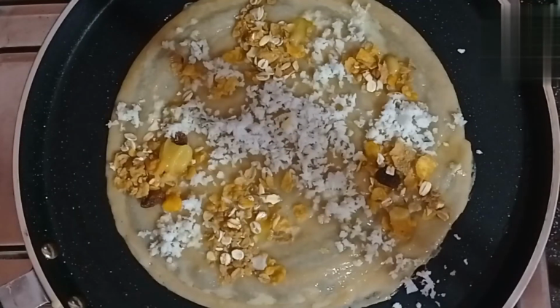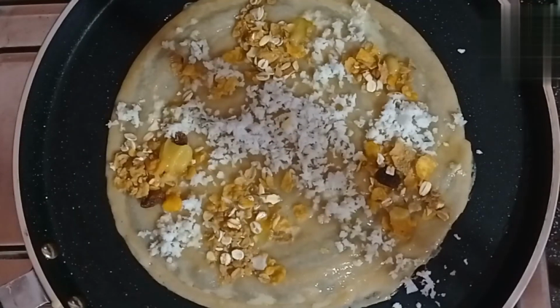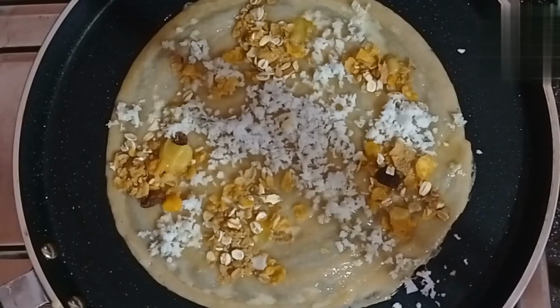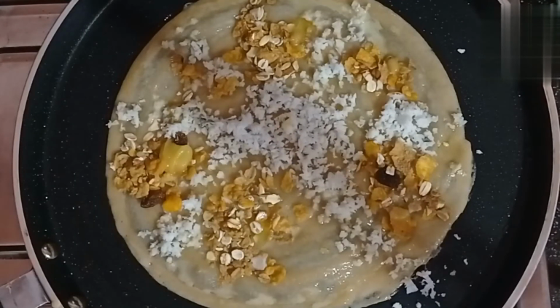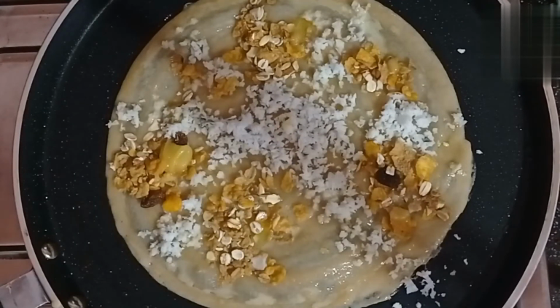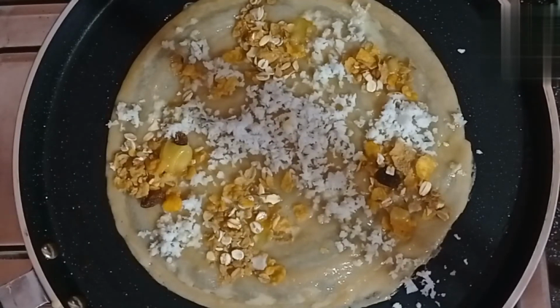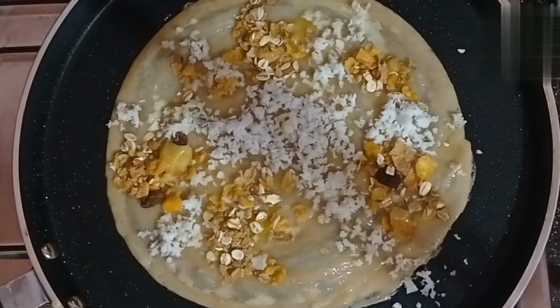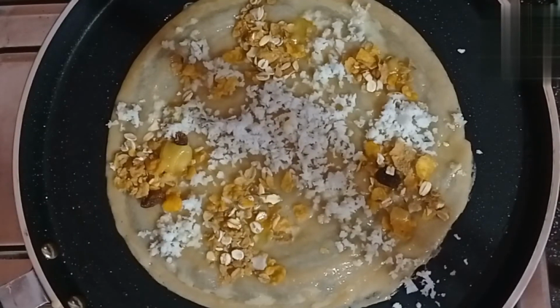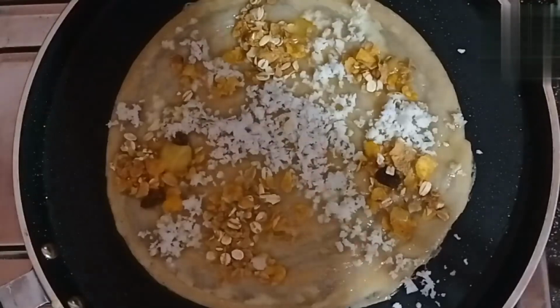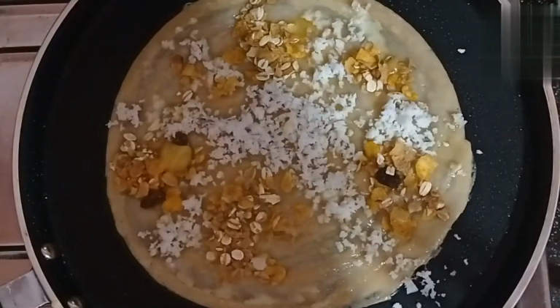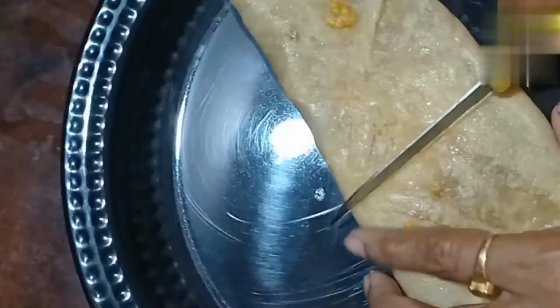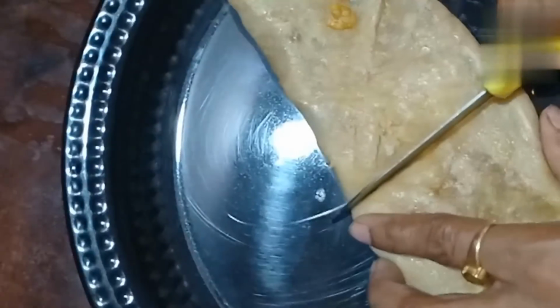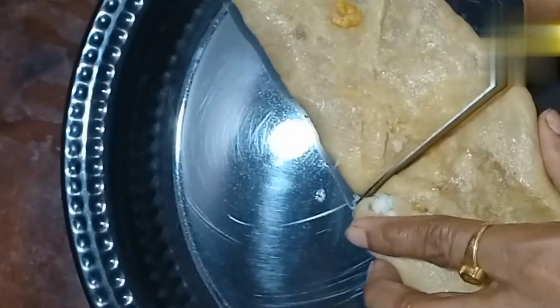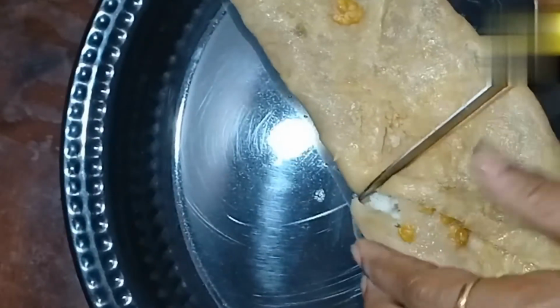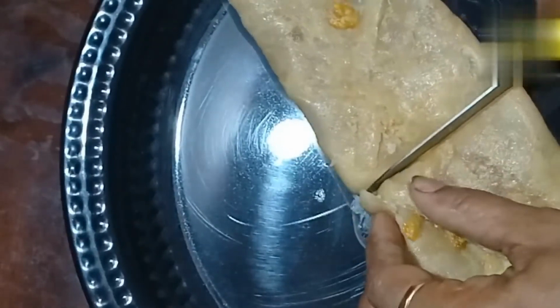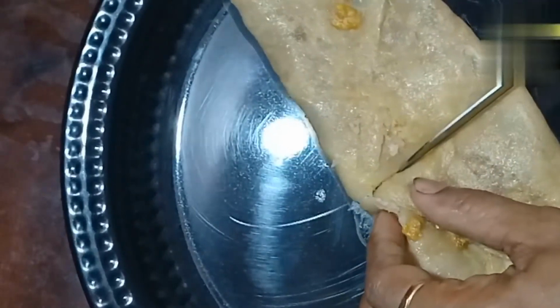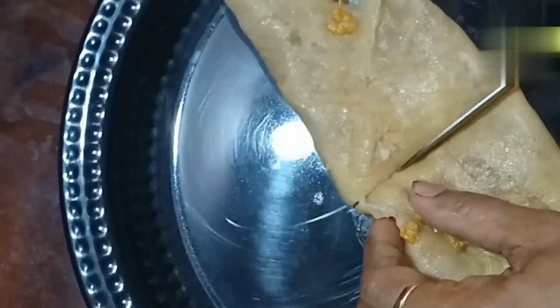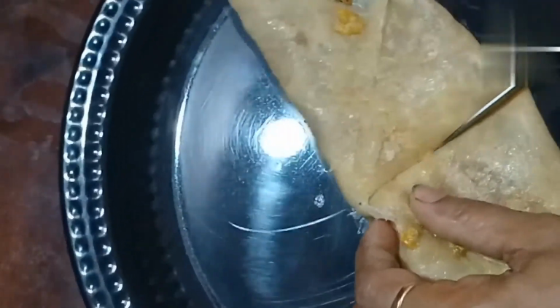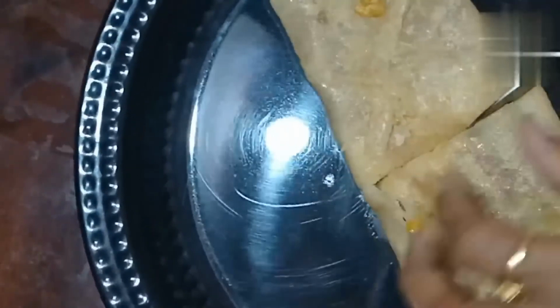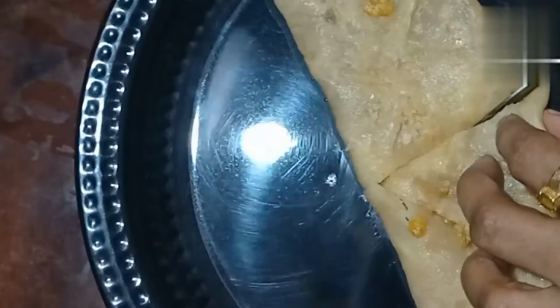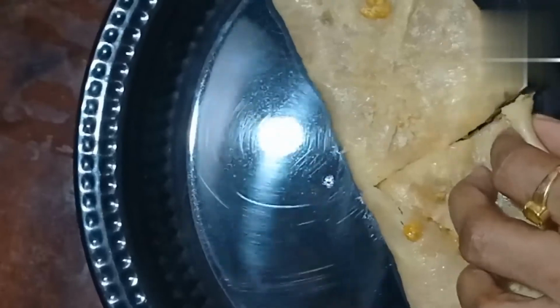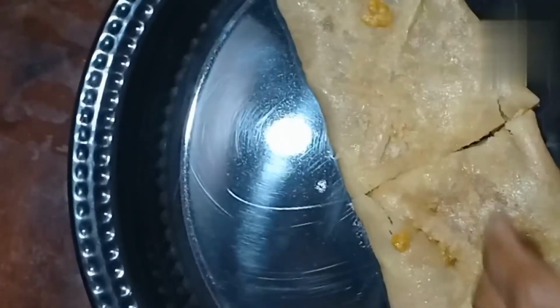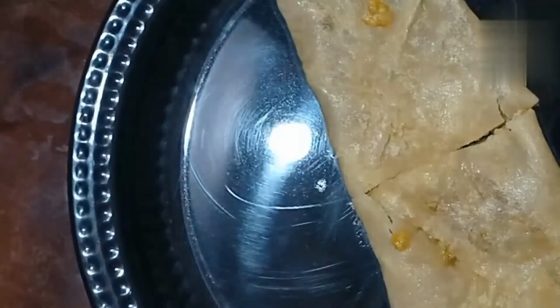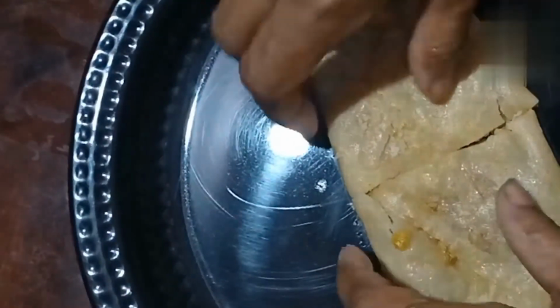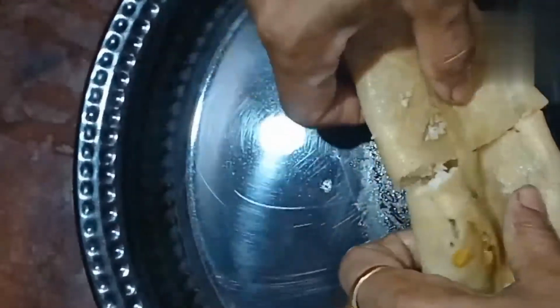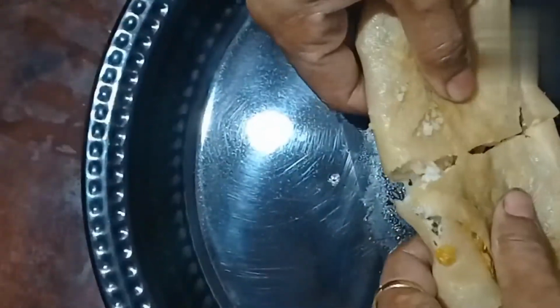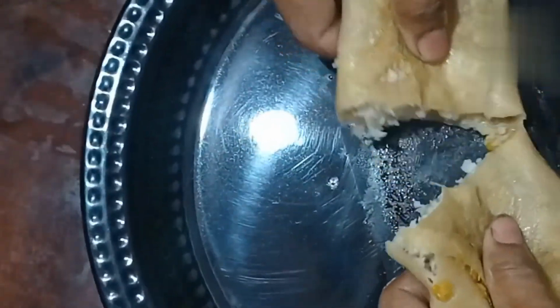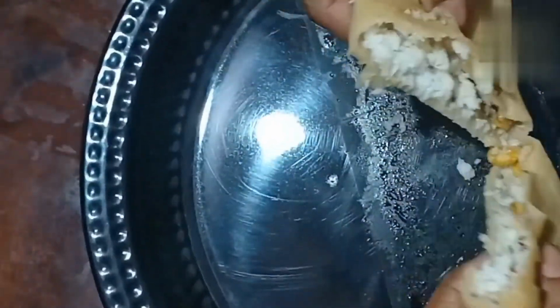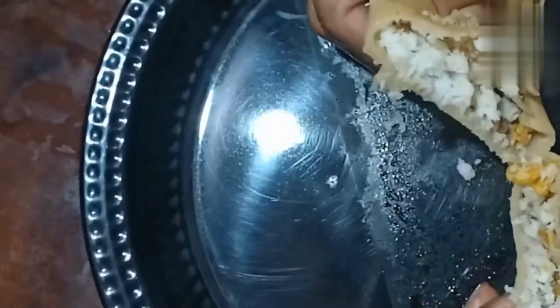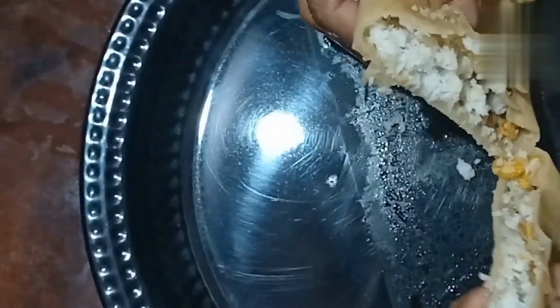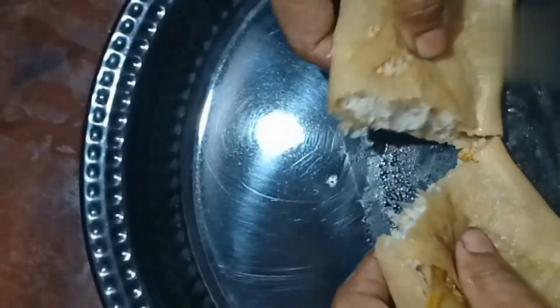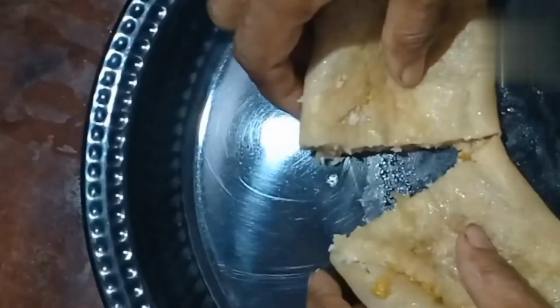This is the best taste of the dish. The dish is ready to try. It's a good taste!